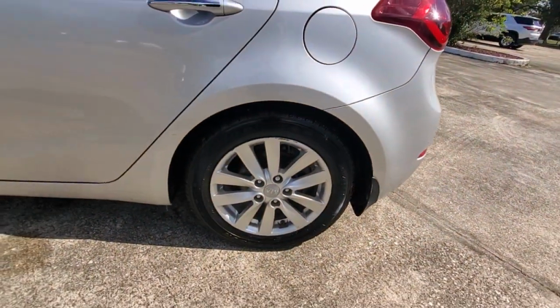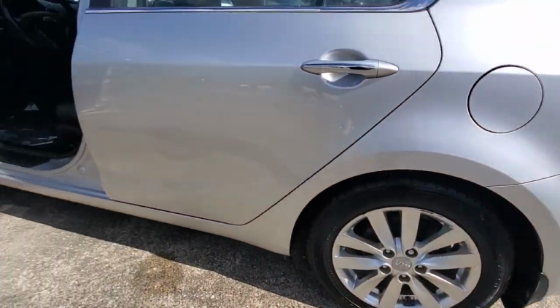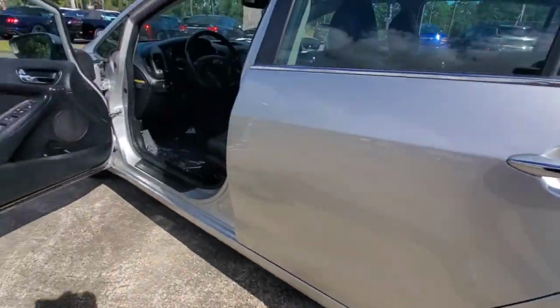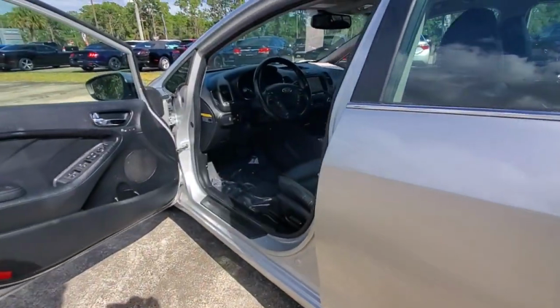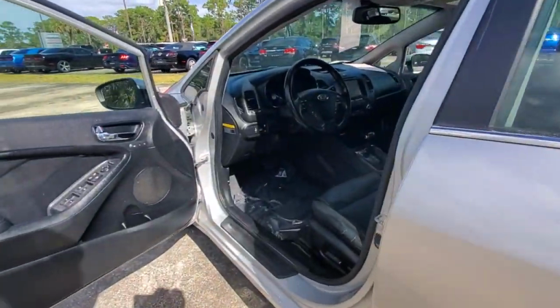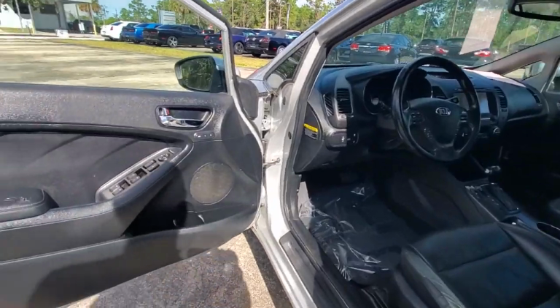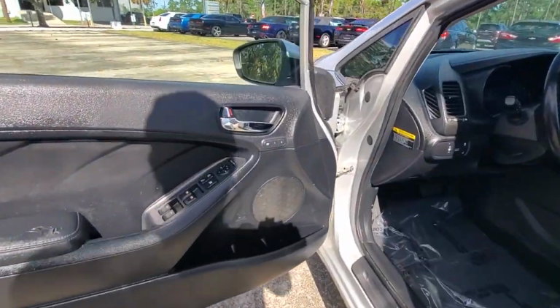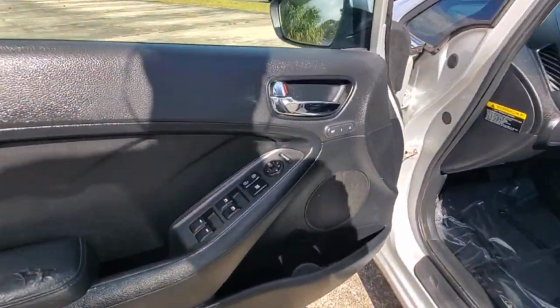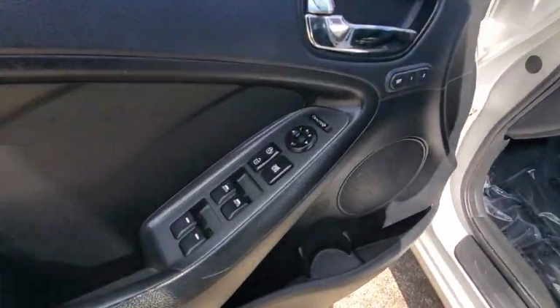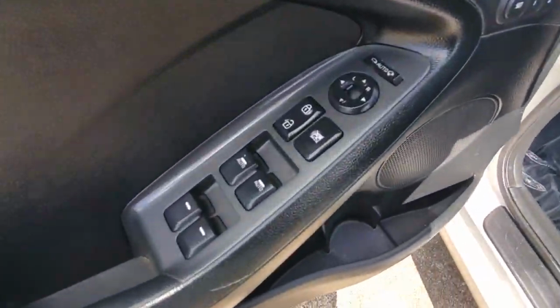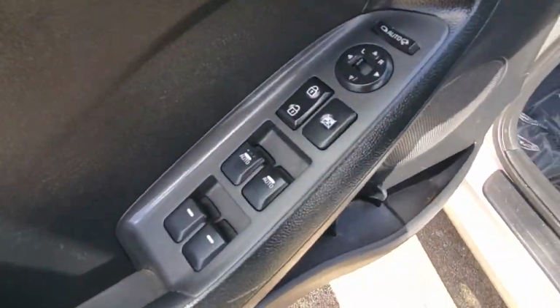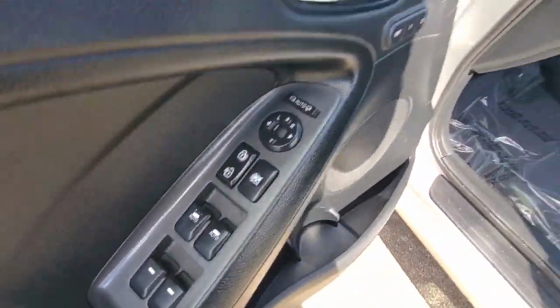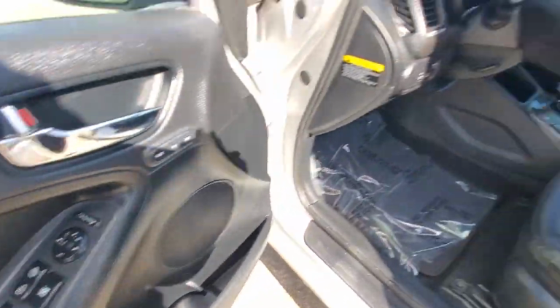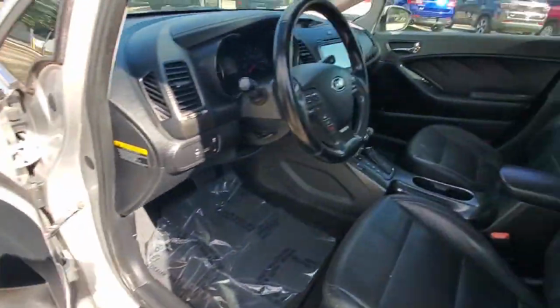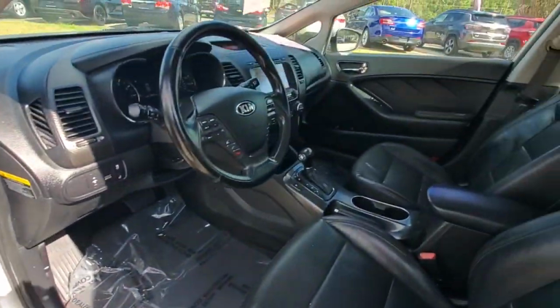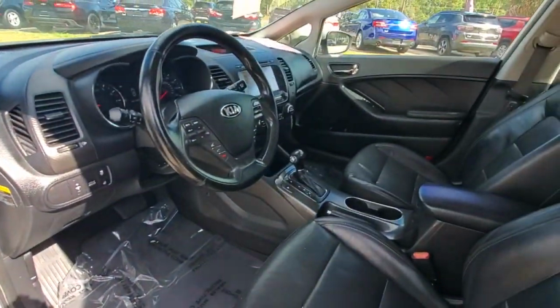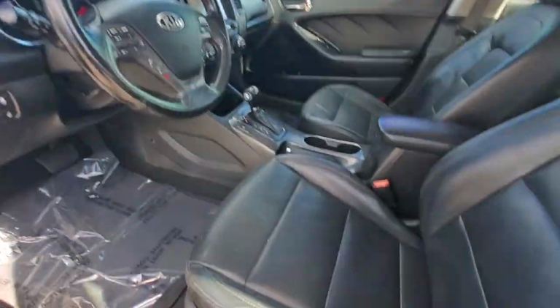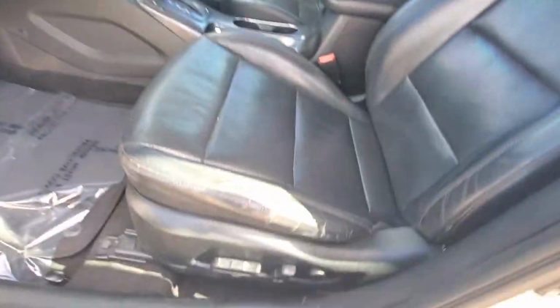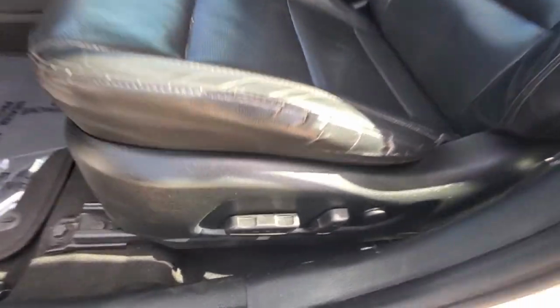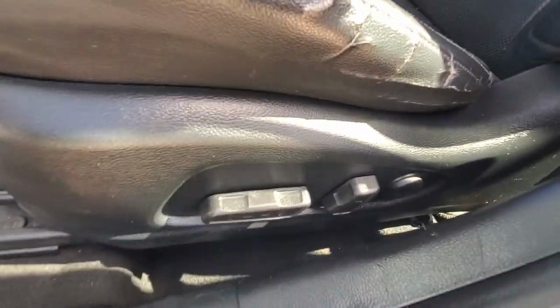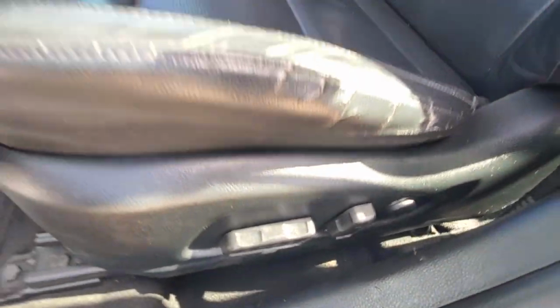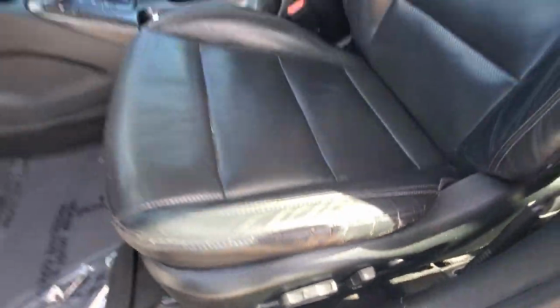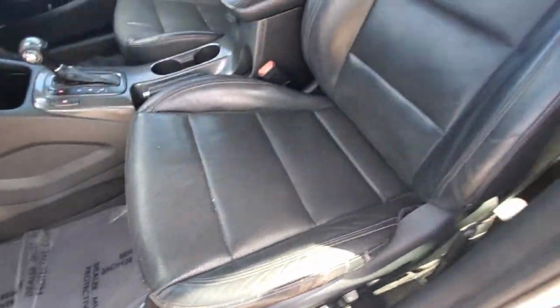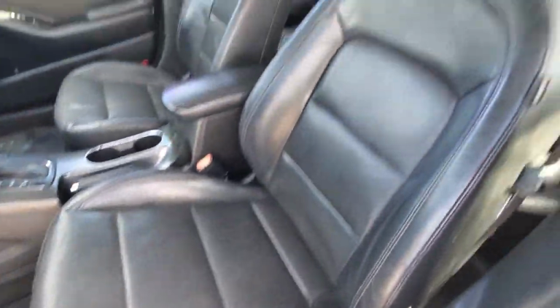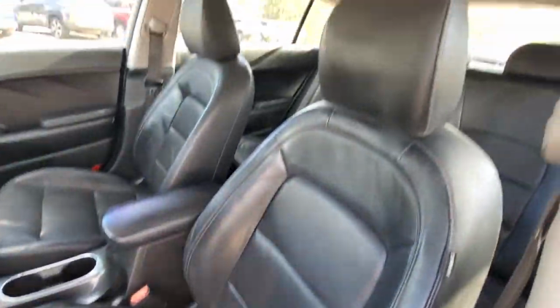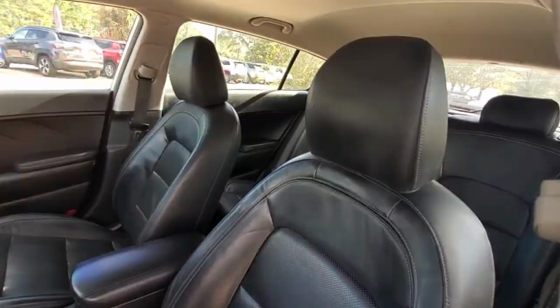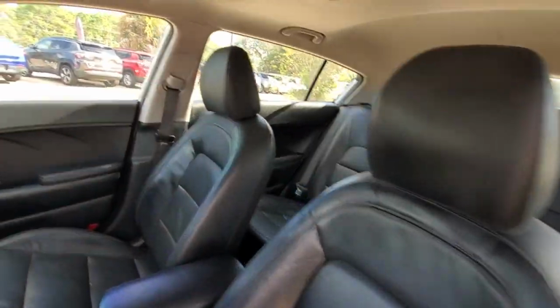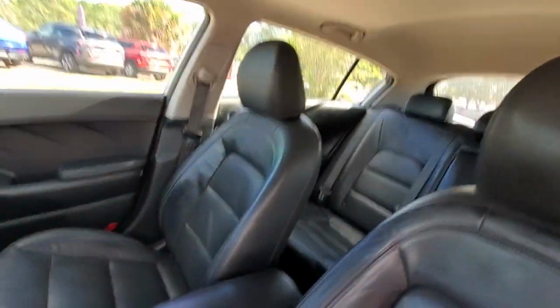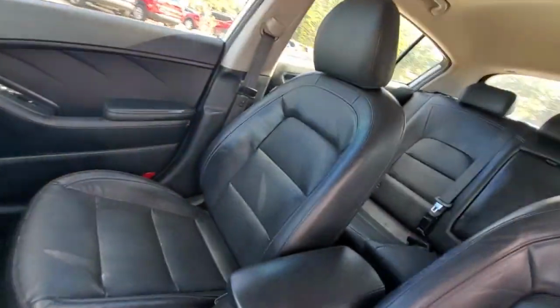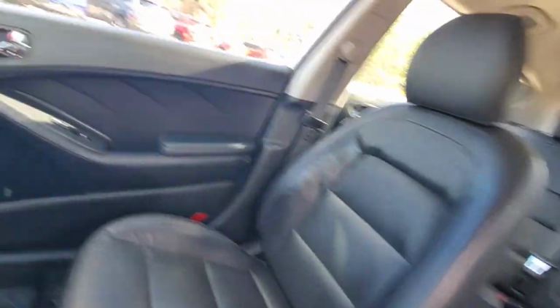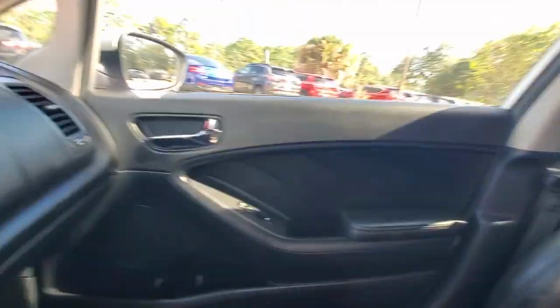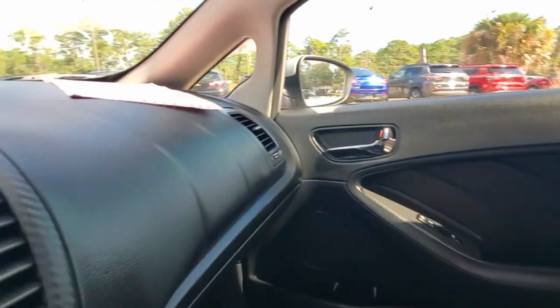Keyless entry, fog lamps, heated mirrors, satellite radio, steering wheel audio controls, Bluetooth connection, aluminum wheels, leather steering wheel, stability control, rear spoiler.